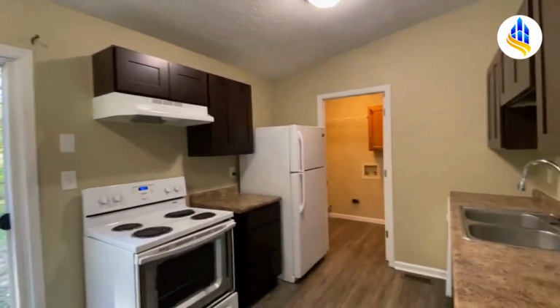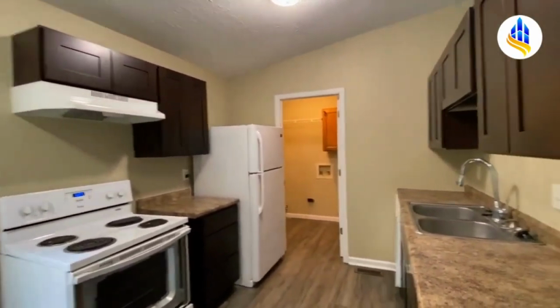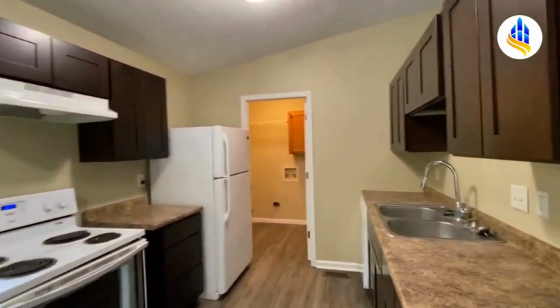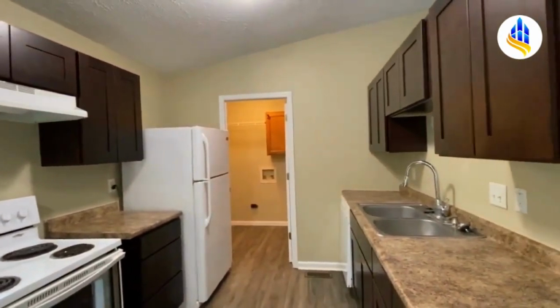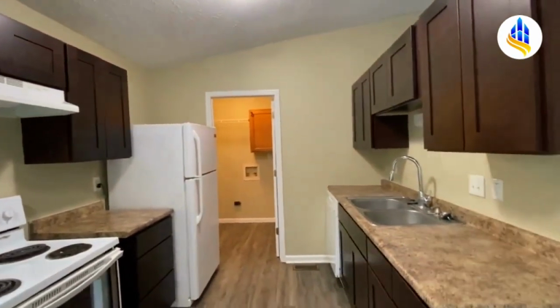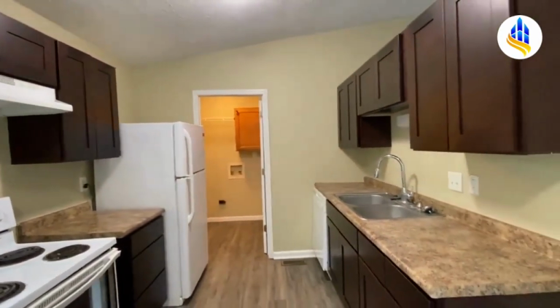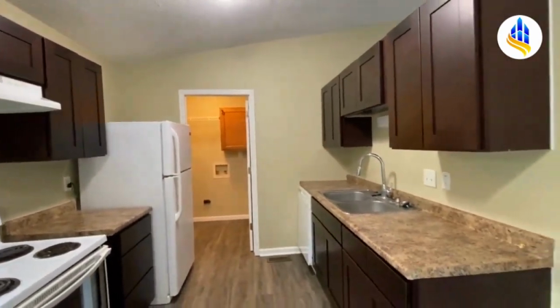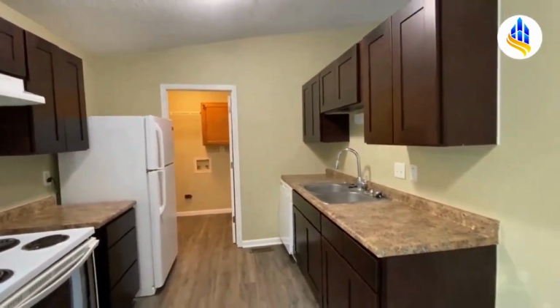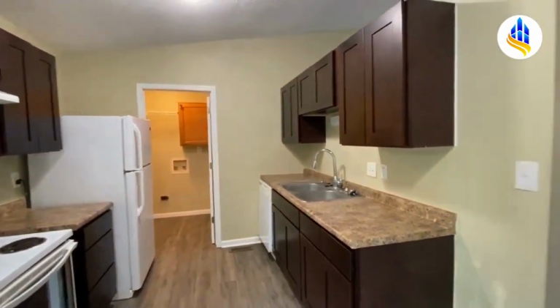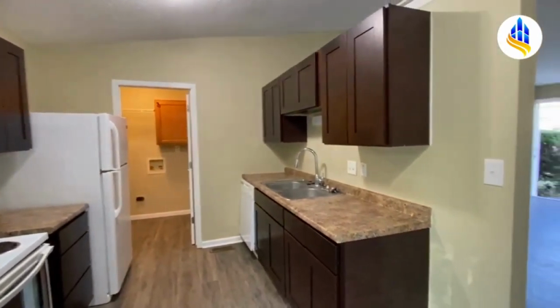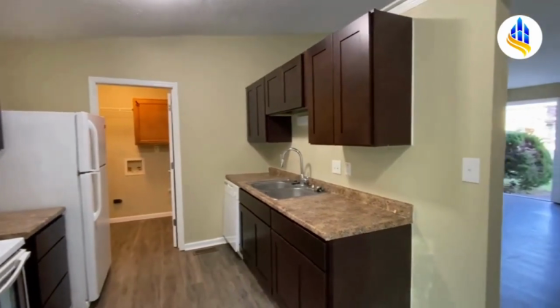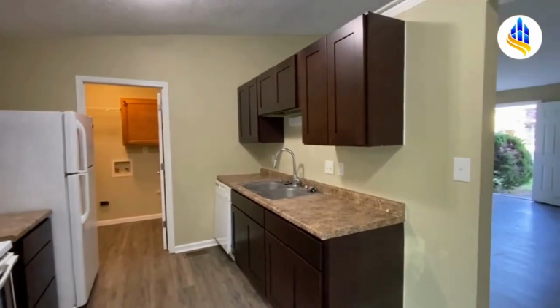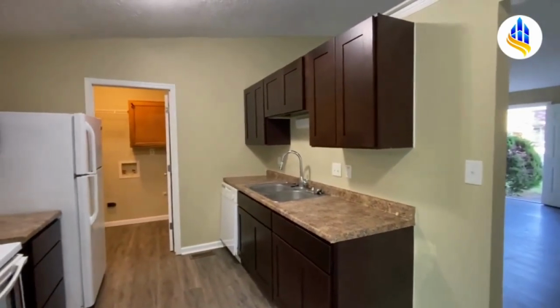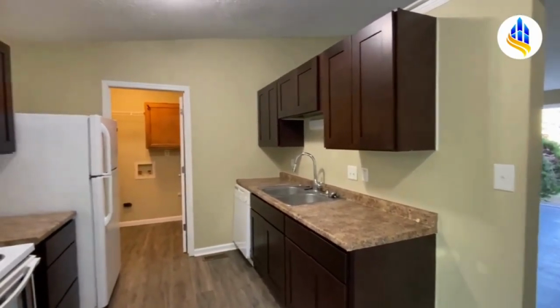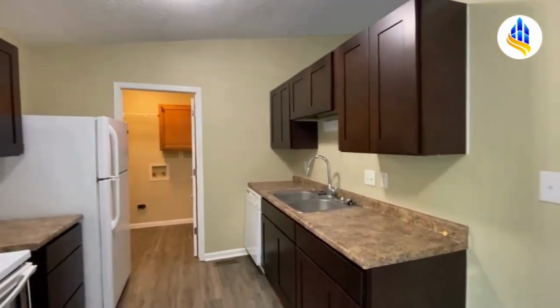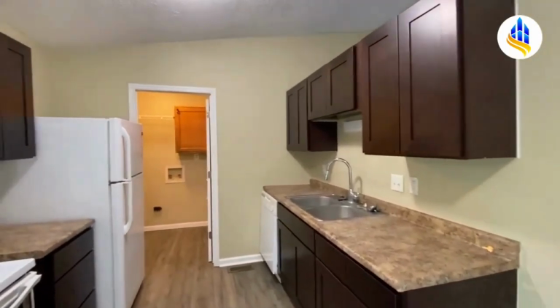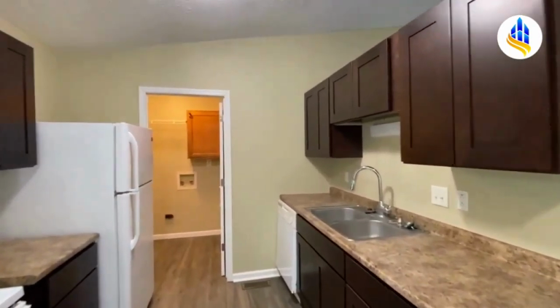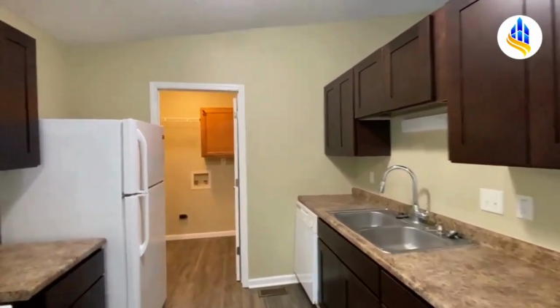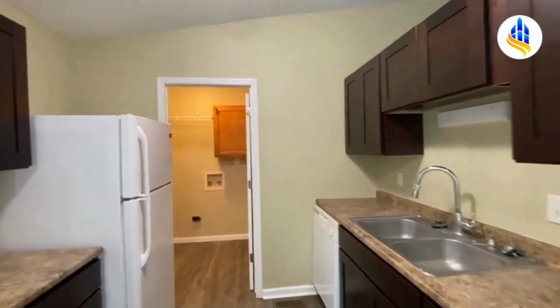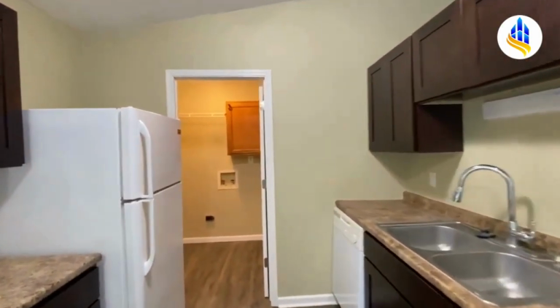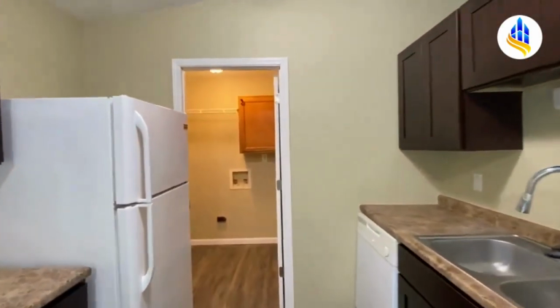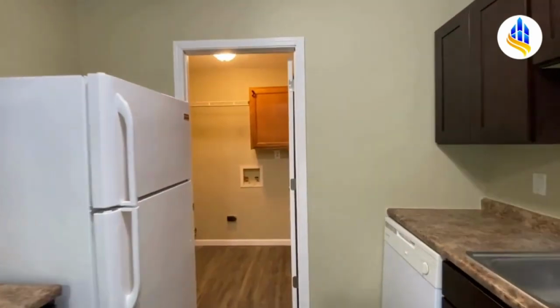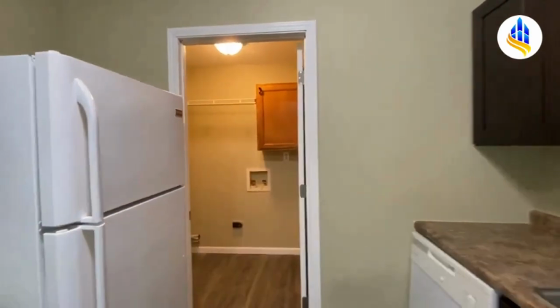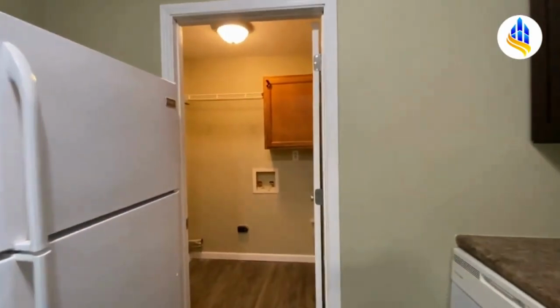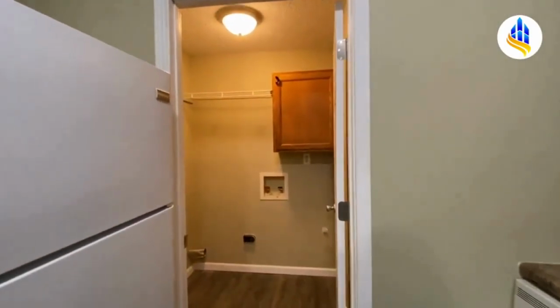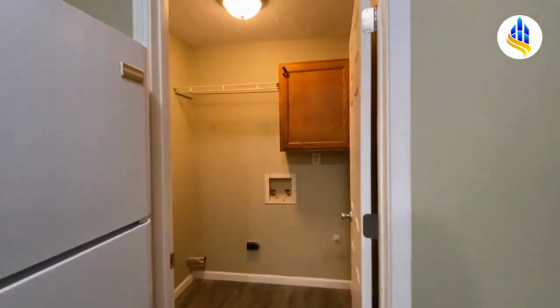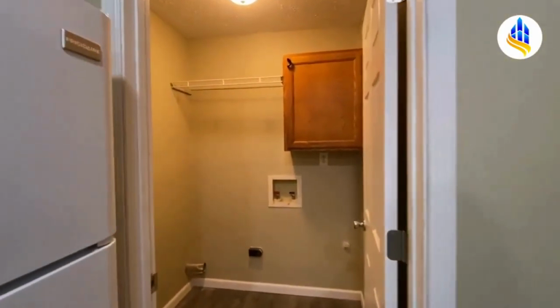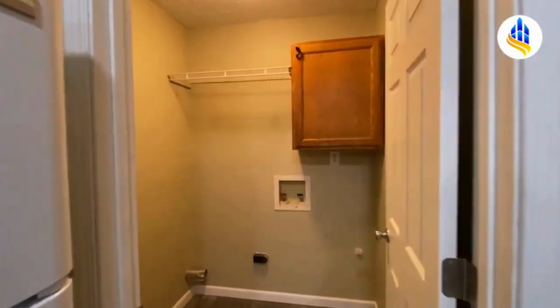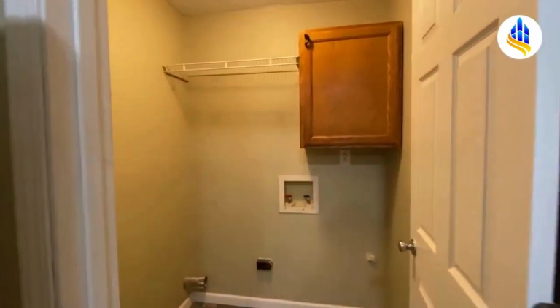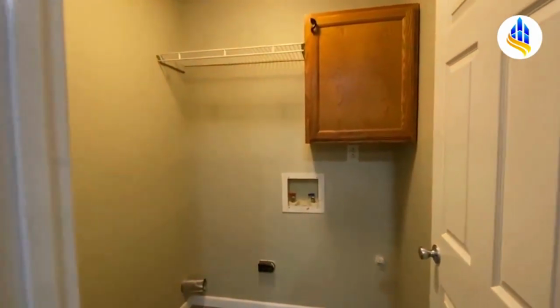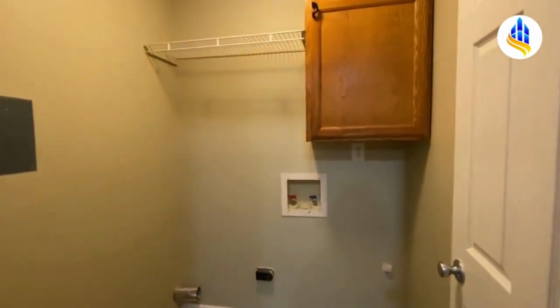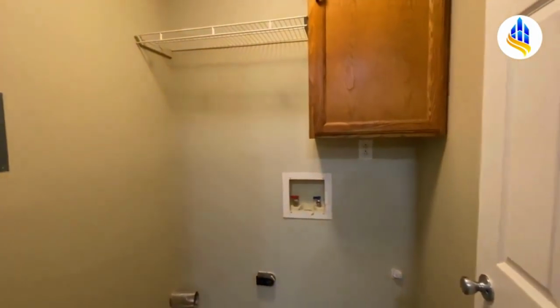Here's the kitchen with all these beautiful cabinets and countertop space. Right through here is the laundry room, which has room for a full-size washer and dryer.